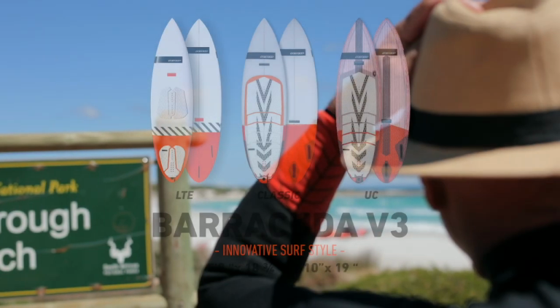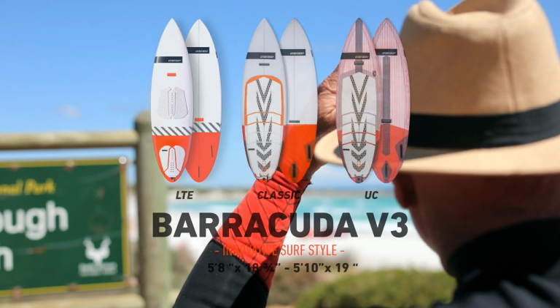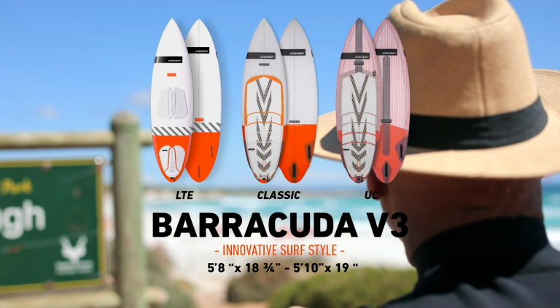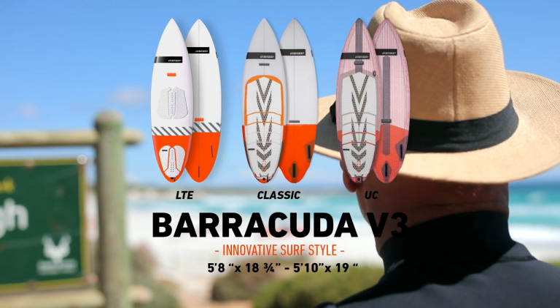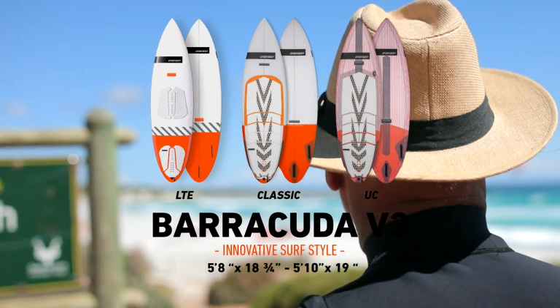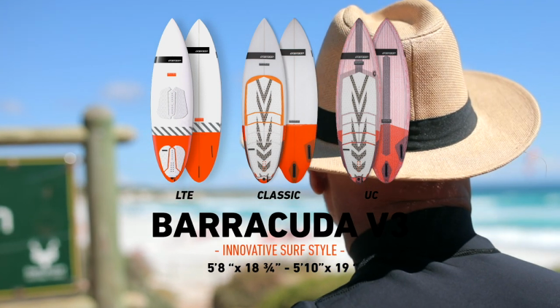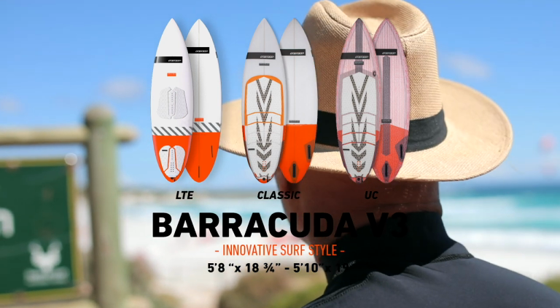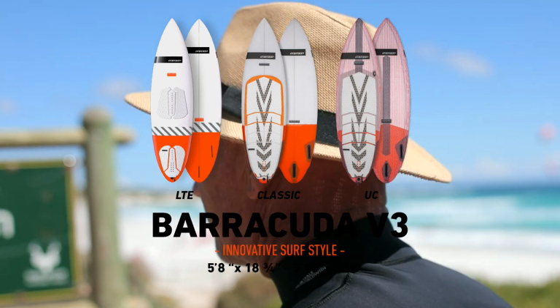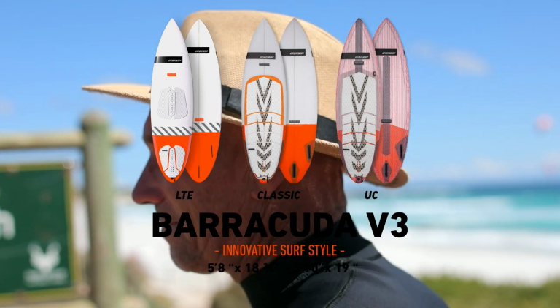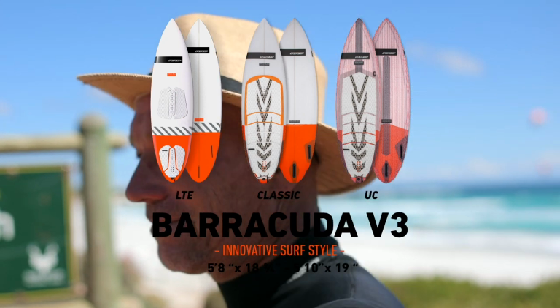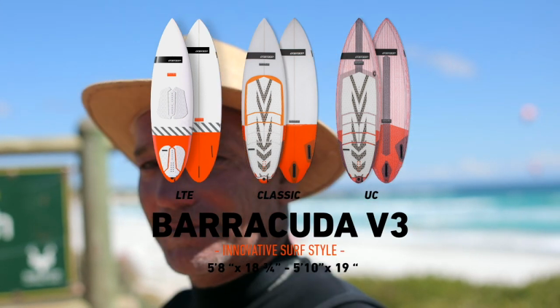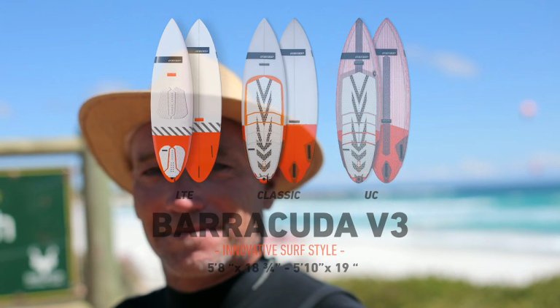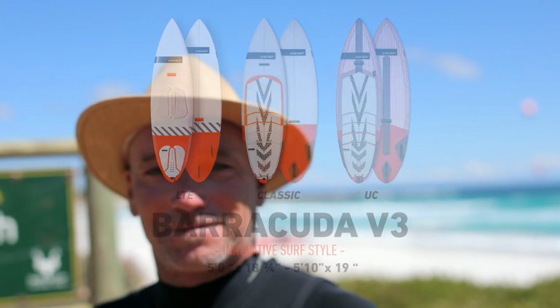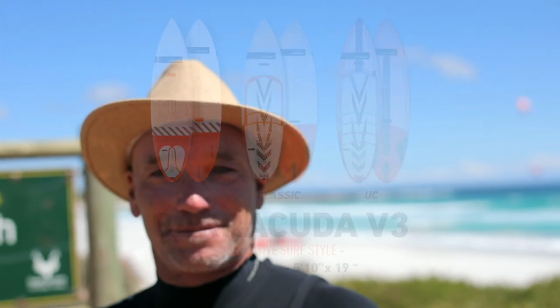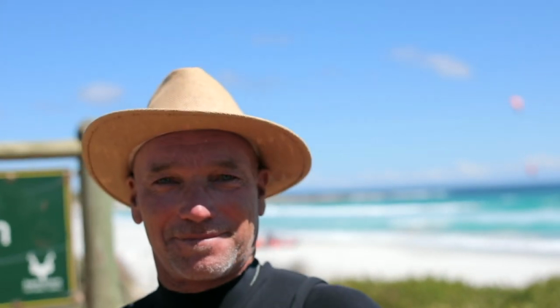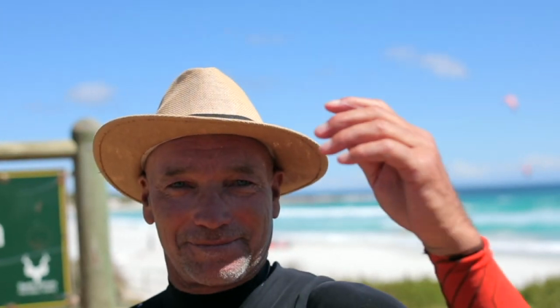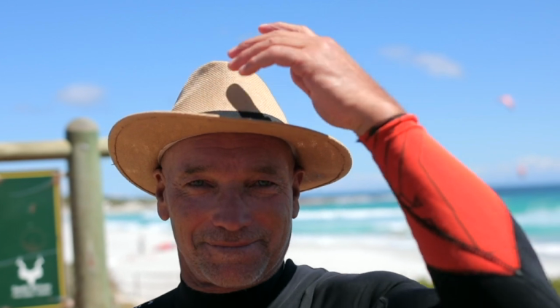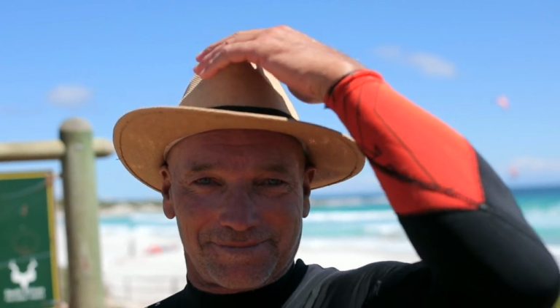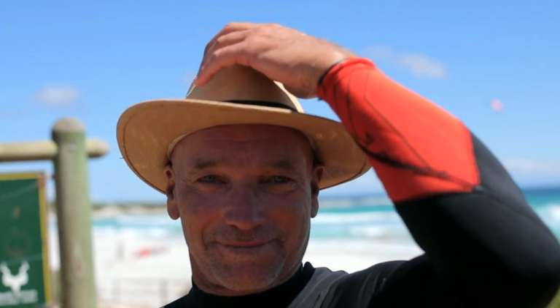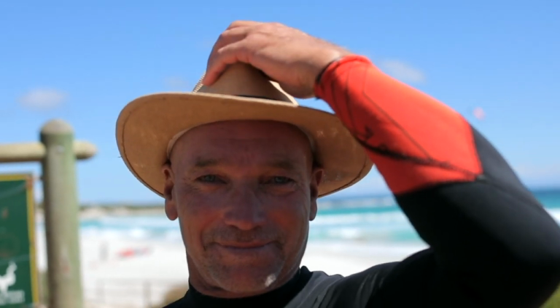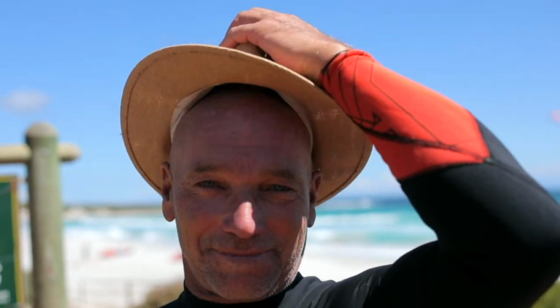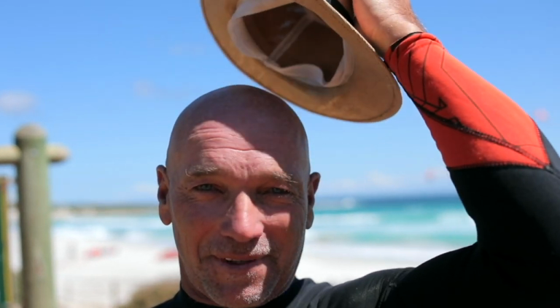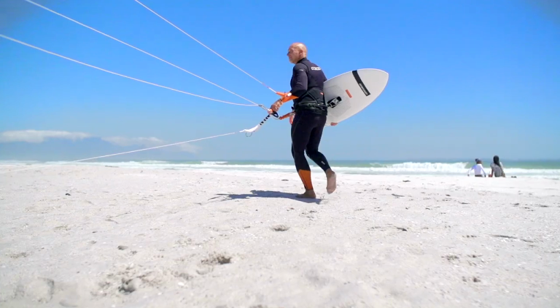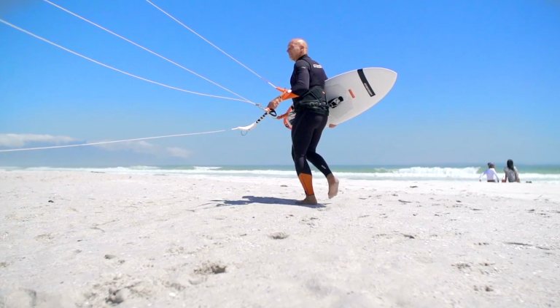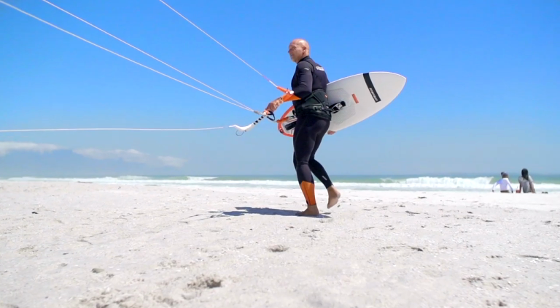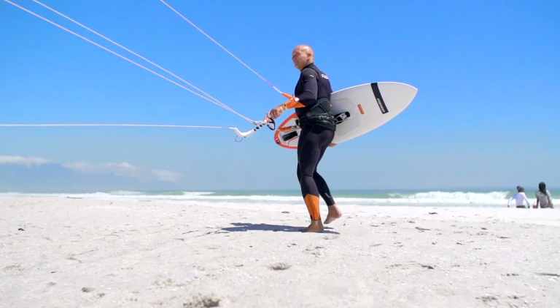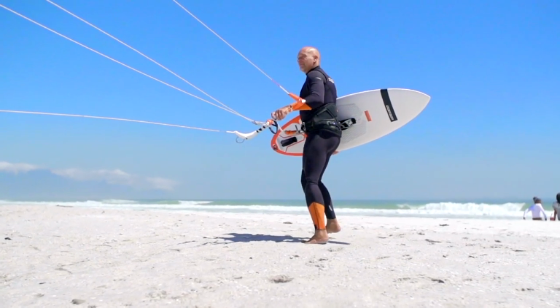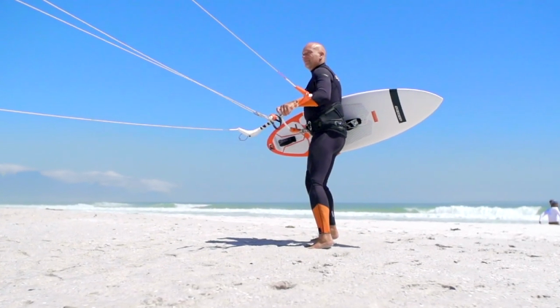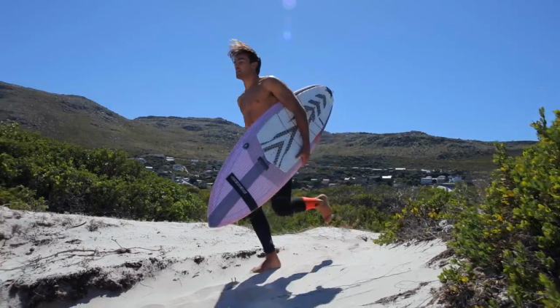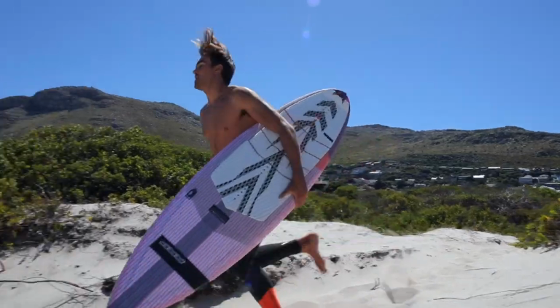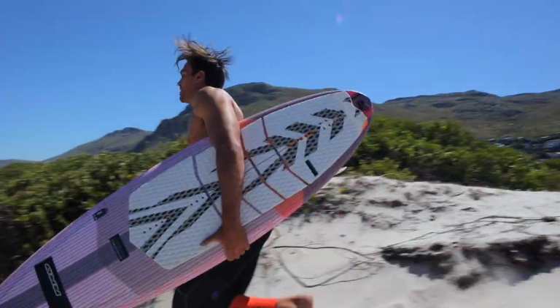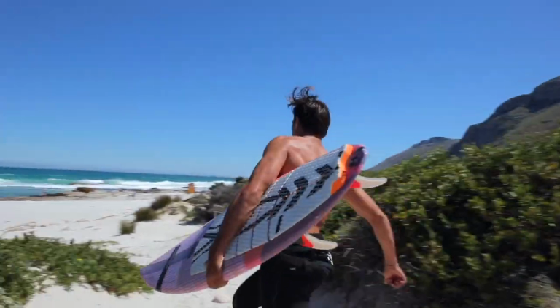Barracuda V3. Designed, tested and developed by Ralph Bachschuster, the Barracuda V3 was created to be used for strapped-in riding, but is also loved by many strapless riders.